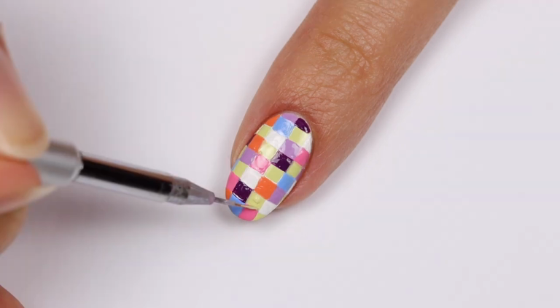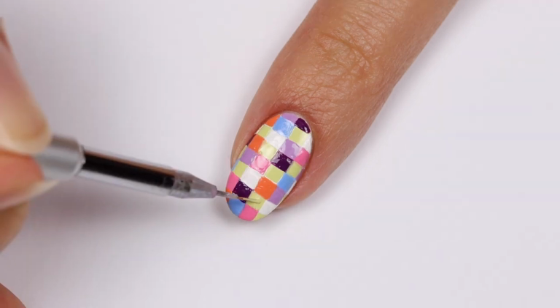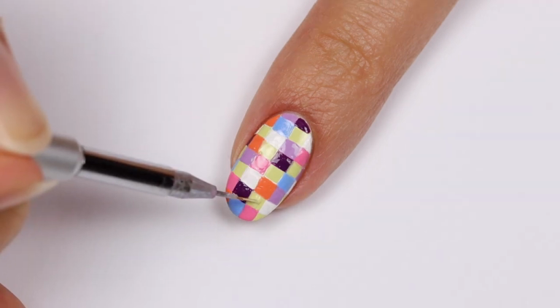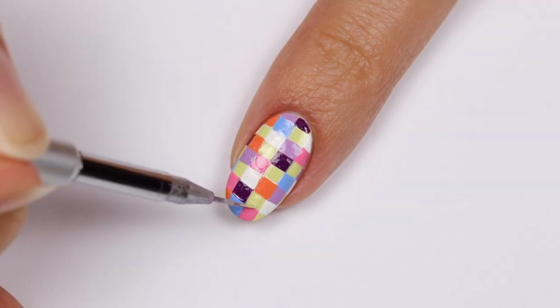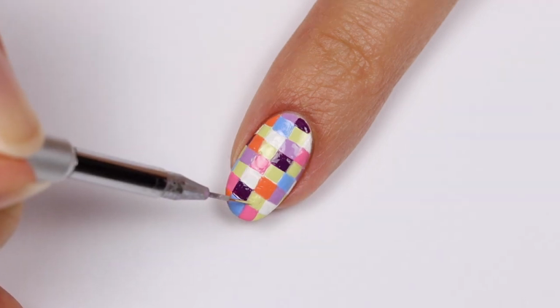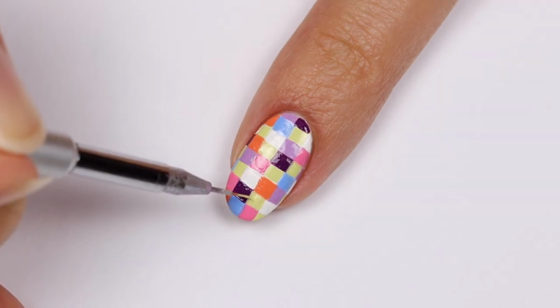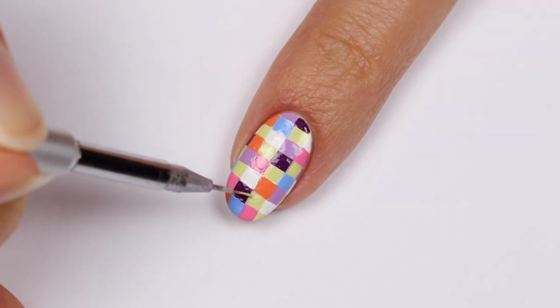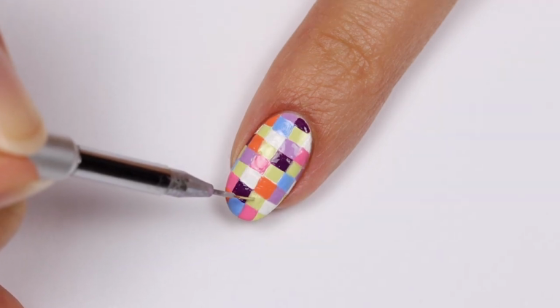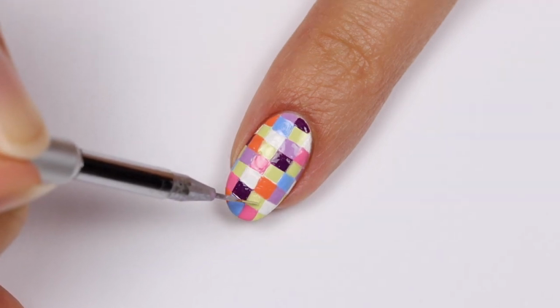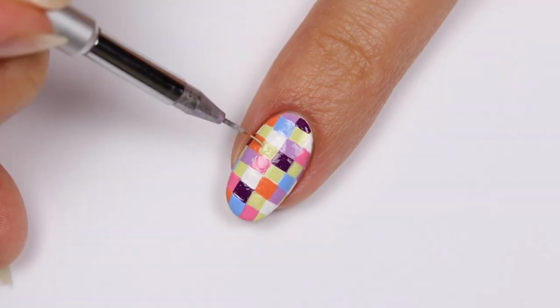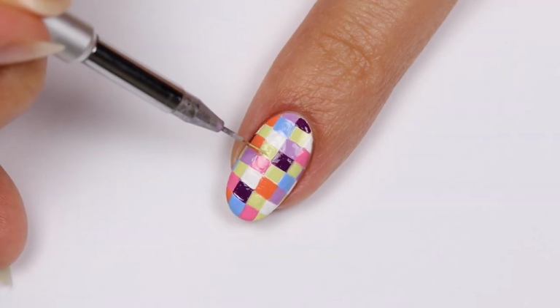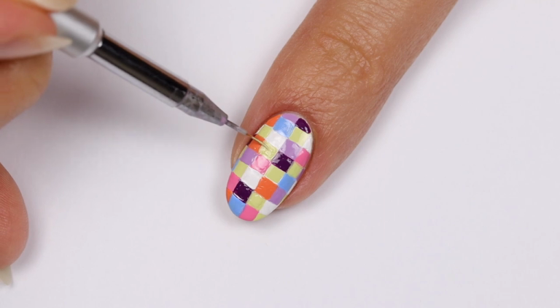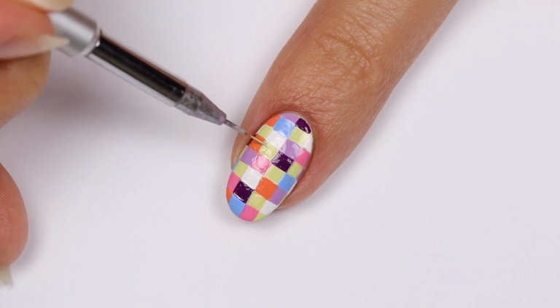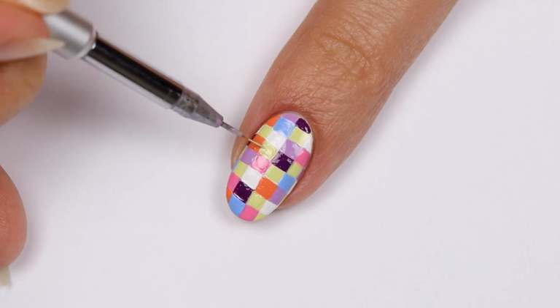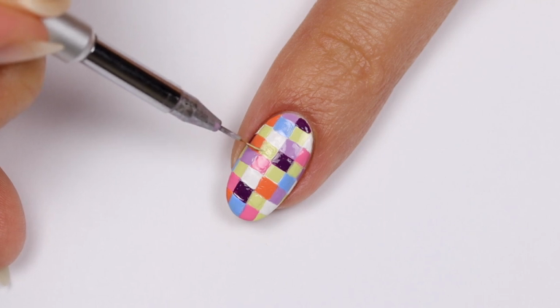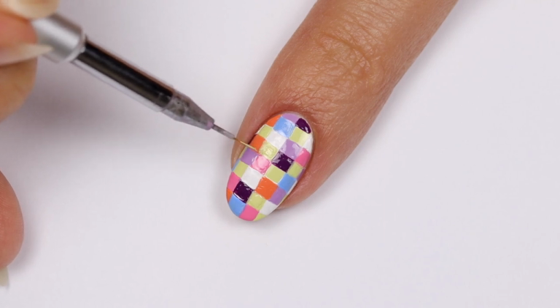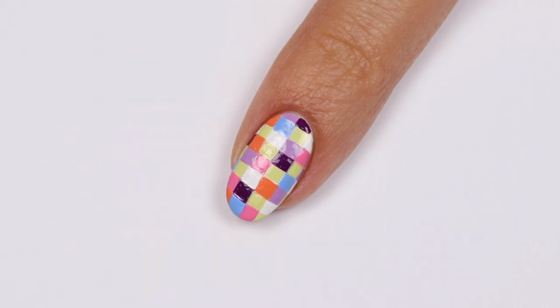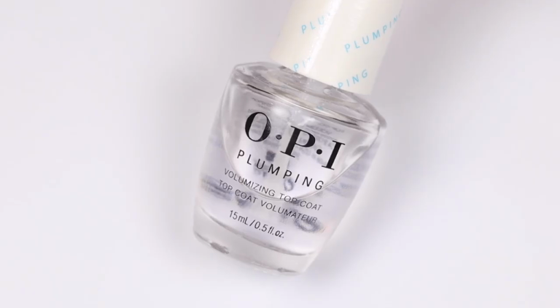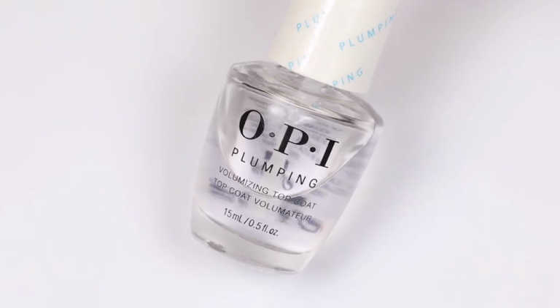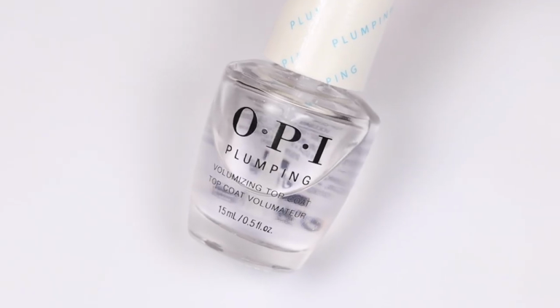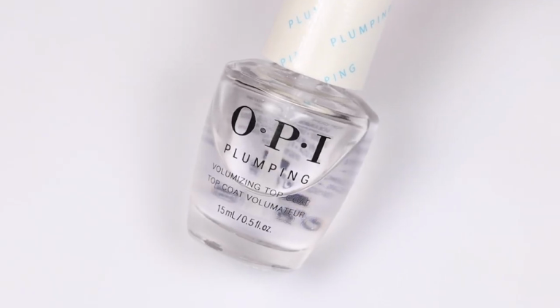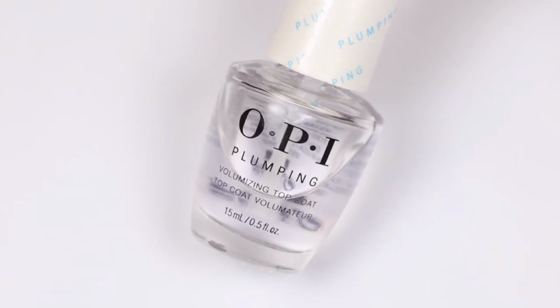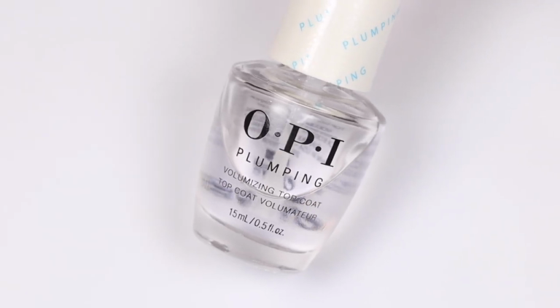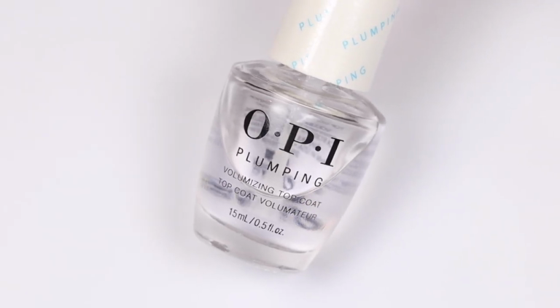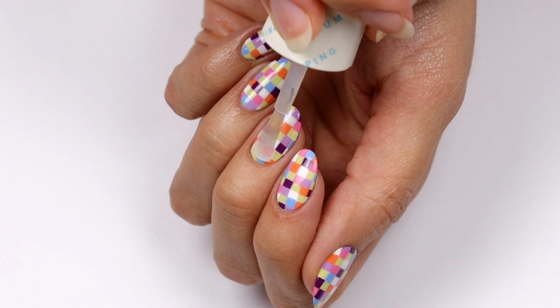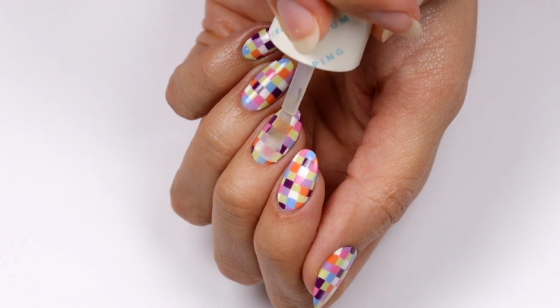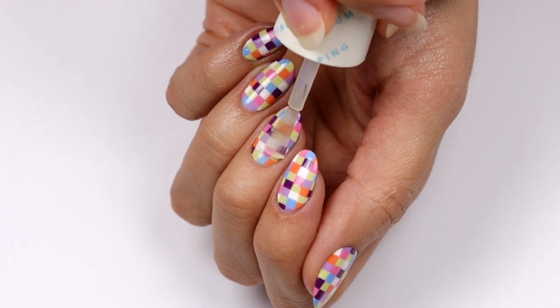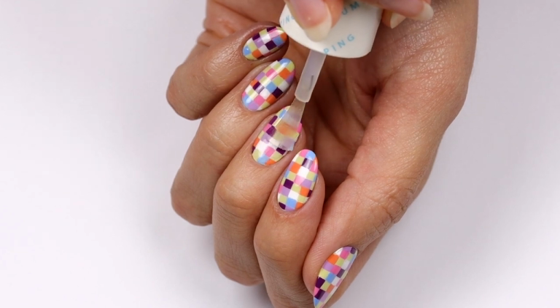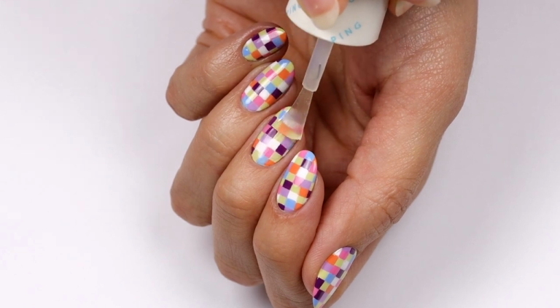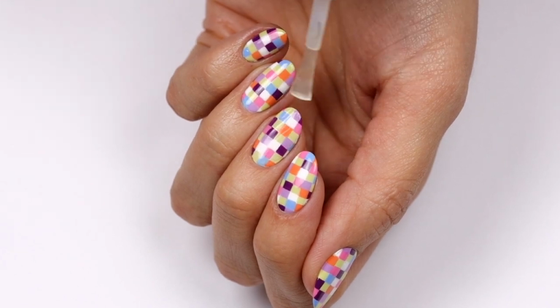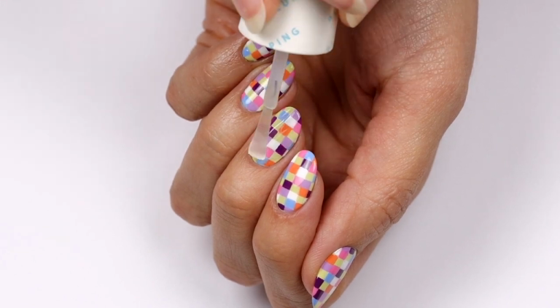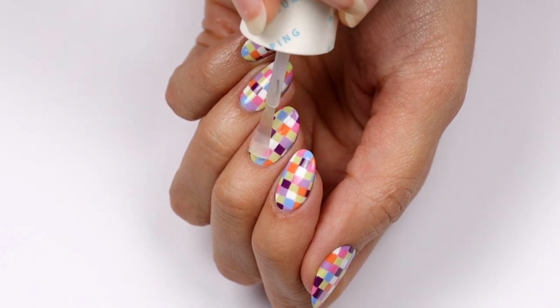If you want, you can go back with the light green and even out the boxes to make them more crisp. I actually went back with all the colors to touch it up a bit, and finally applied a top coat. Here I'm using the OPI Plumping Top Coat, which is great for an extra smooth finish.